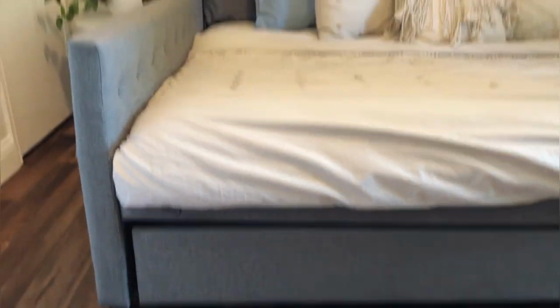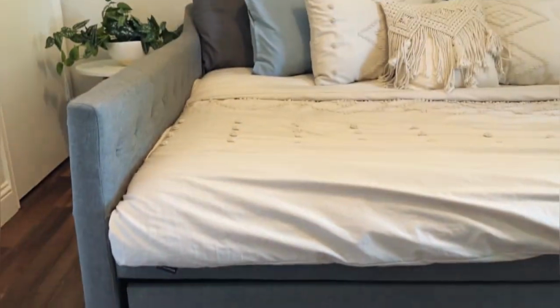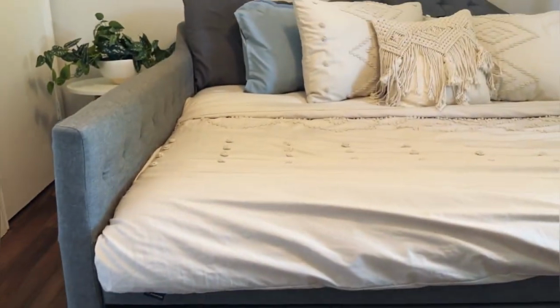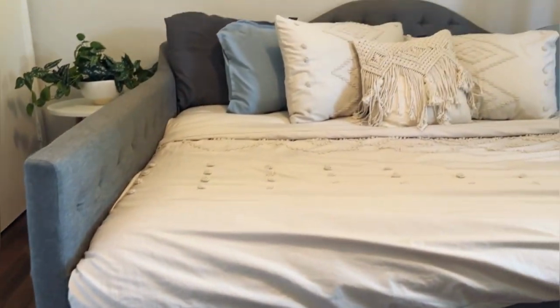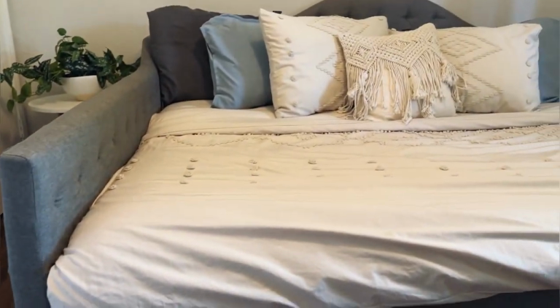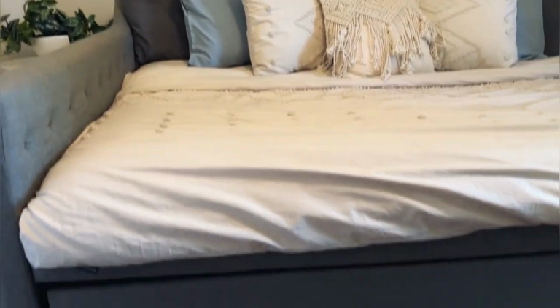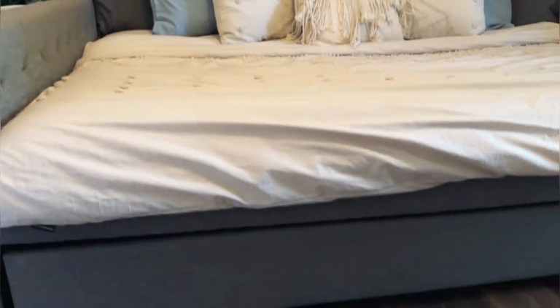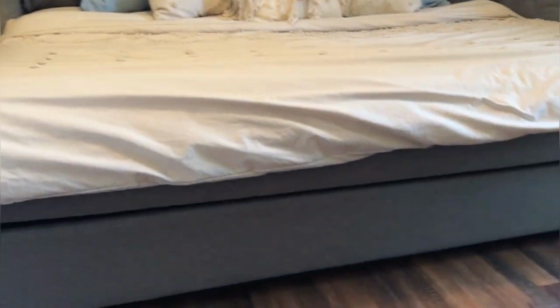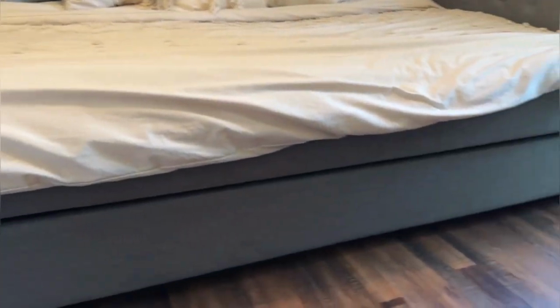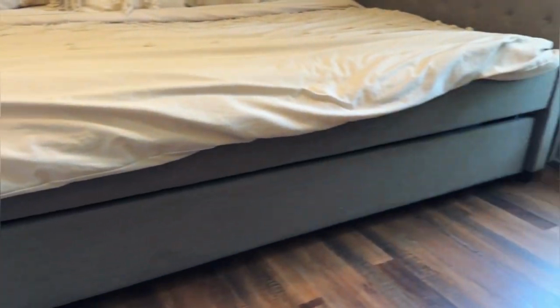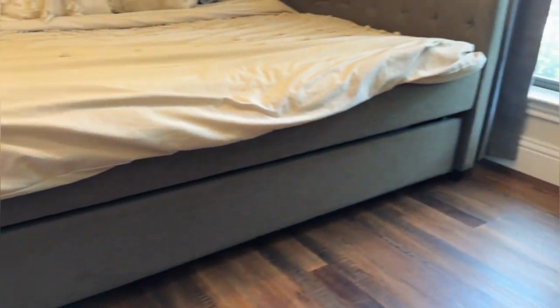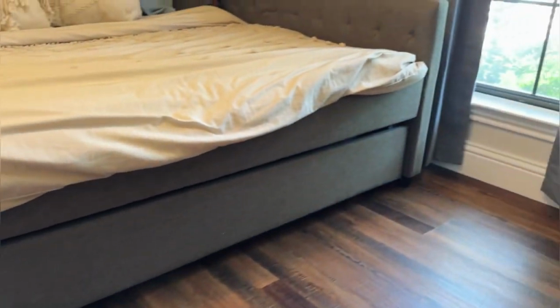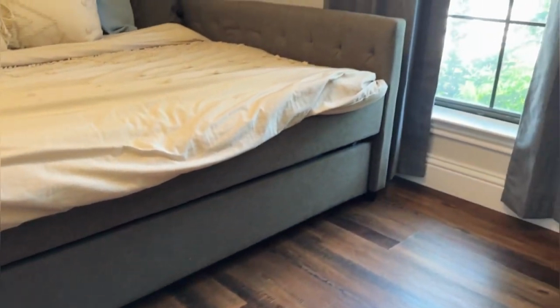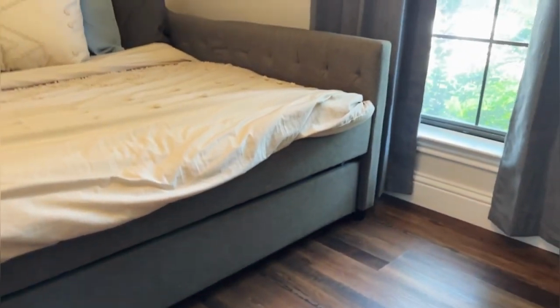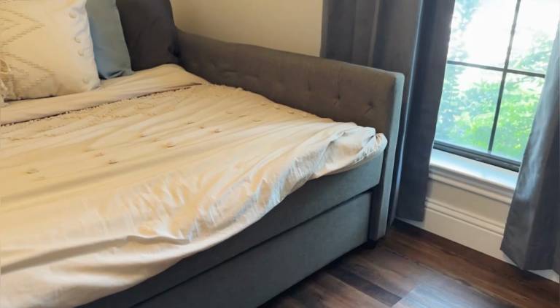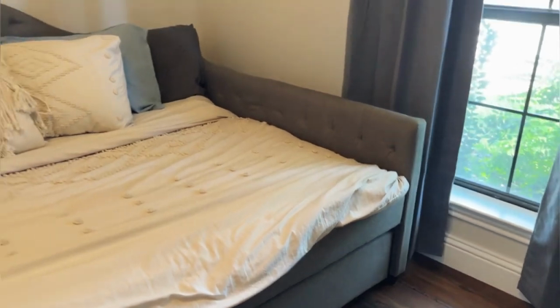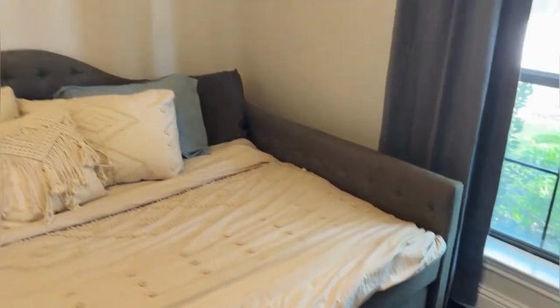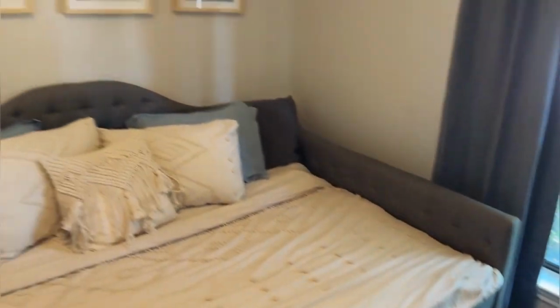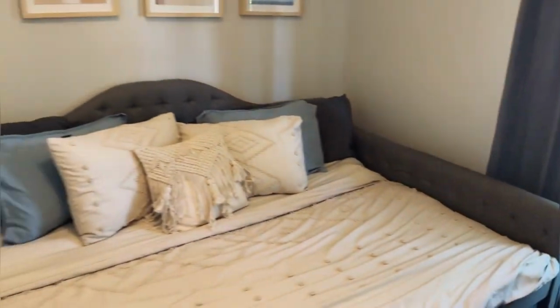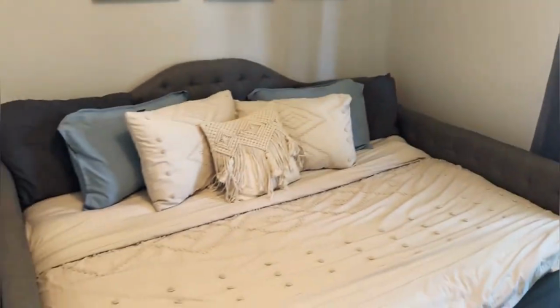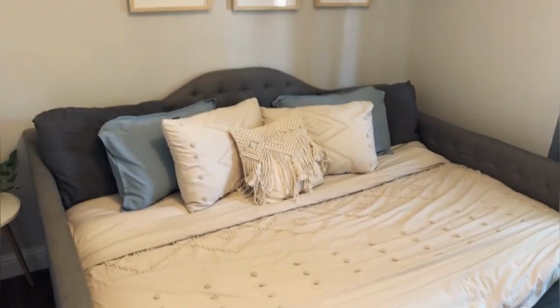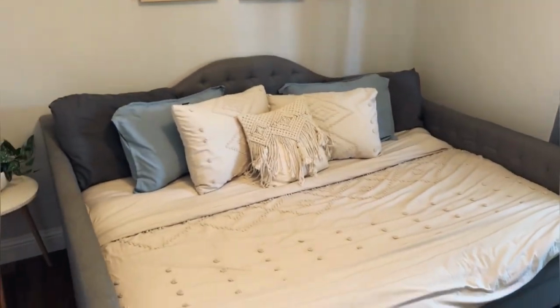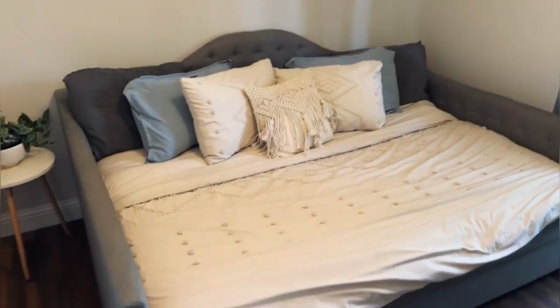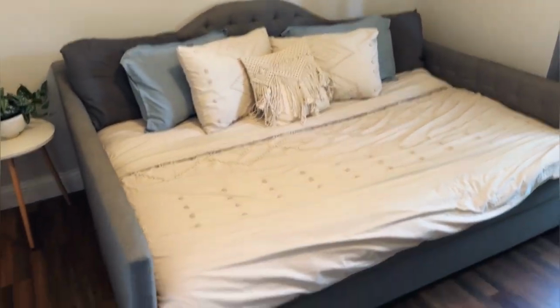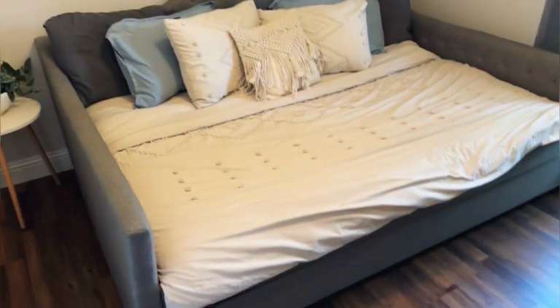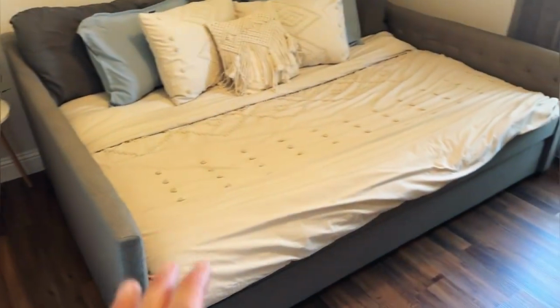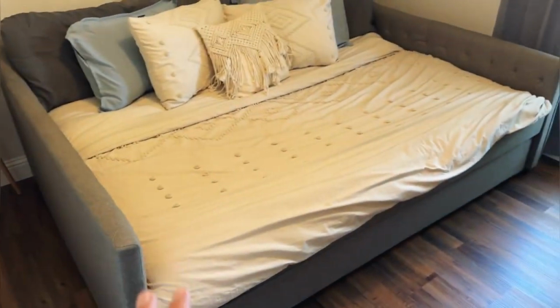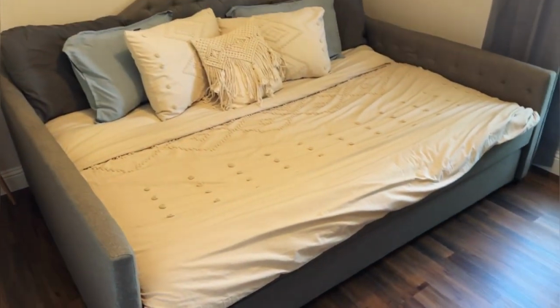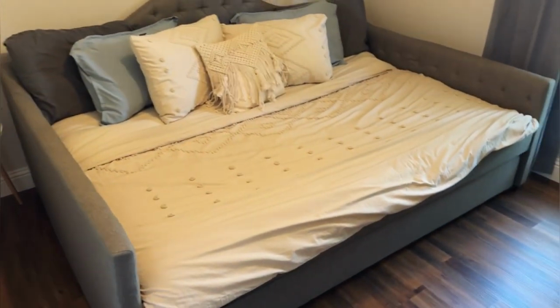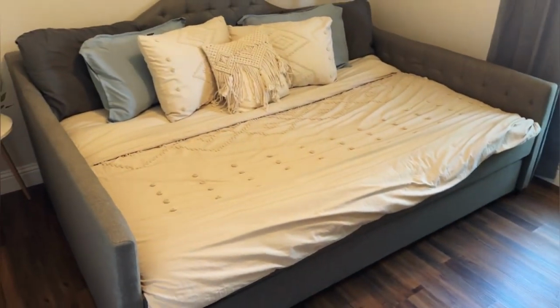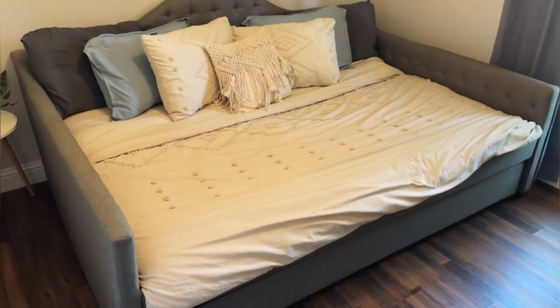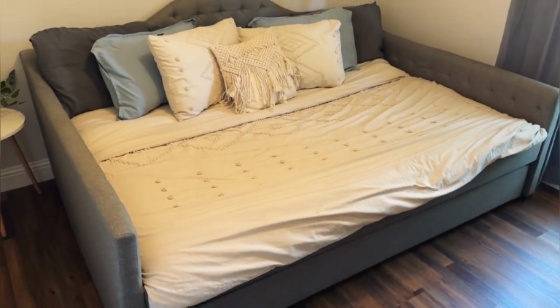That gray upholstered fabric looks really good. Nice clean lines. You guys are going to love this day bed. This will complement any decor you have. Two thumbs up.